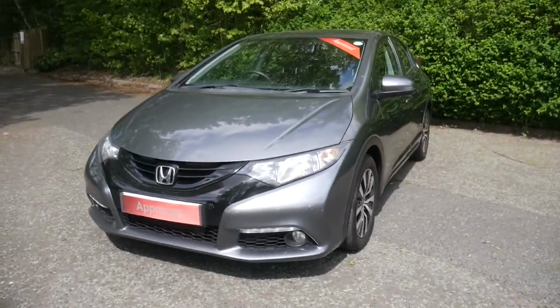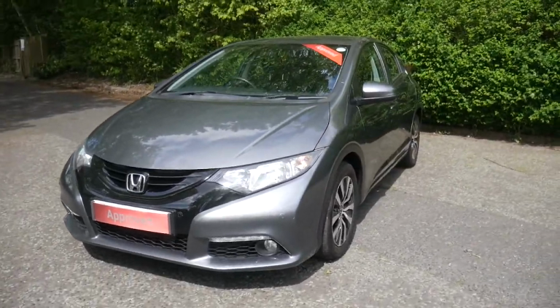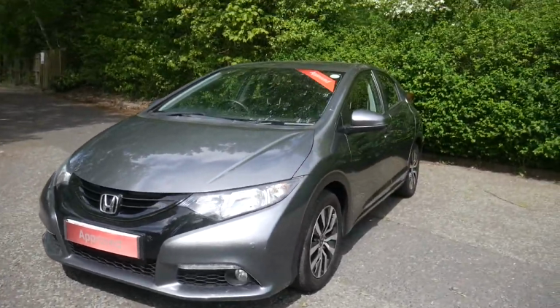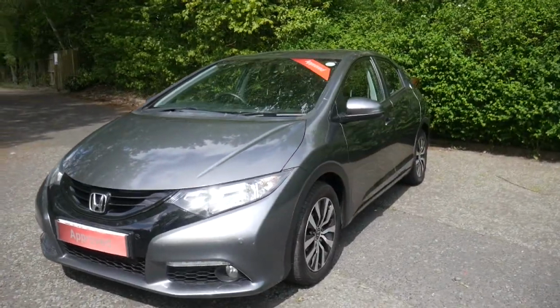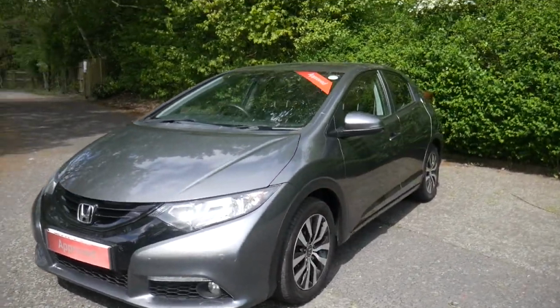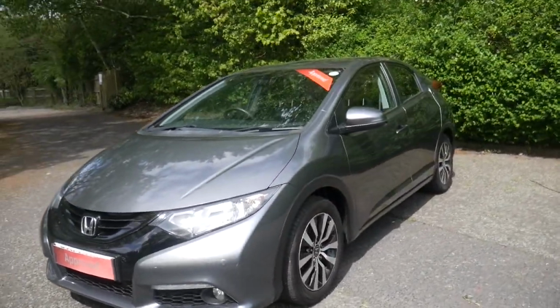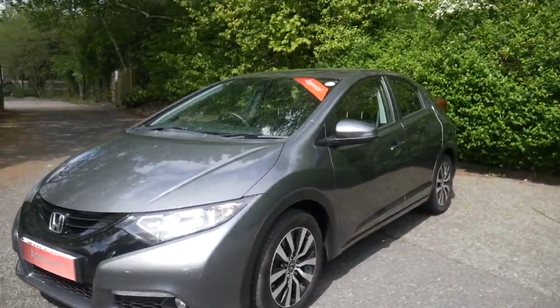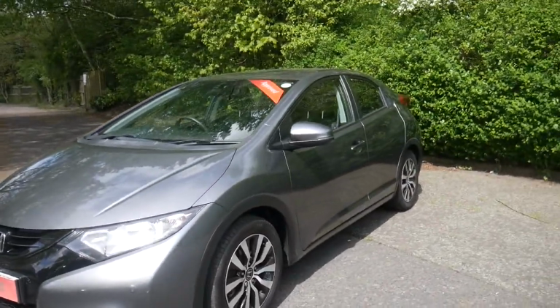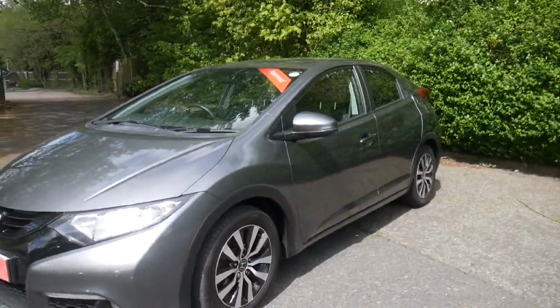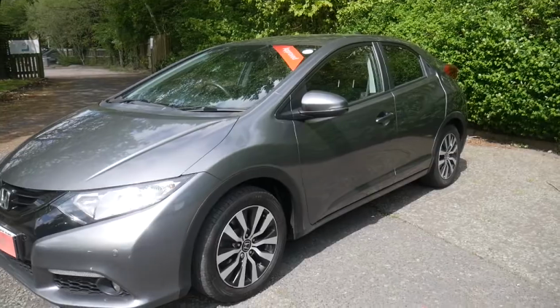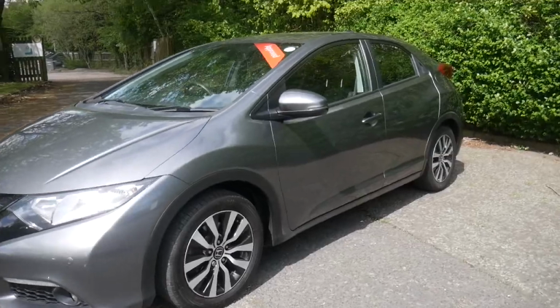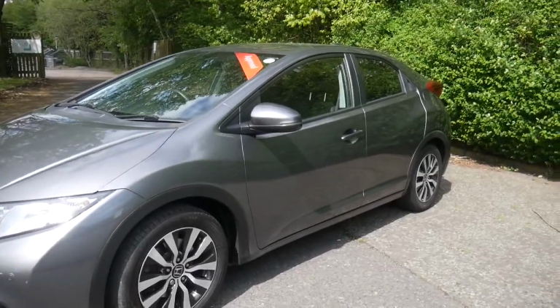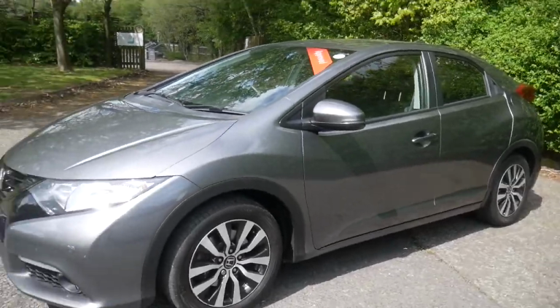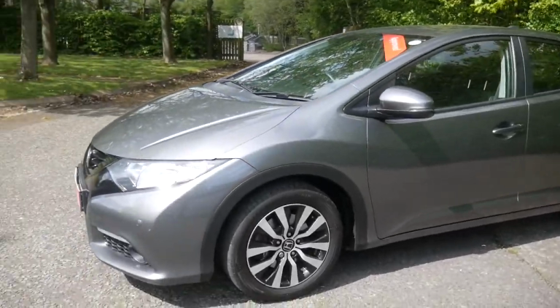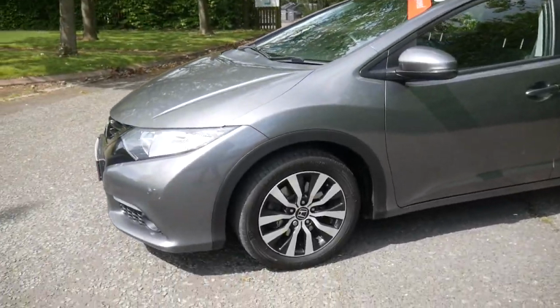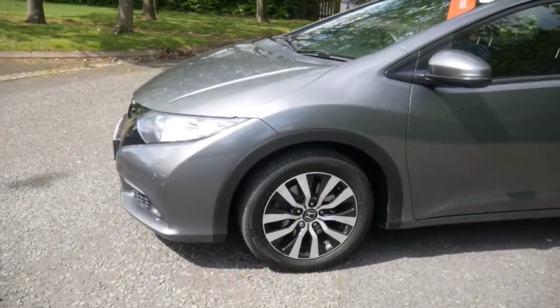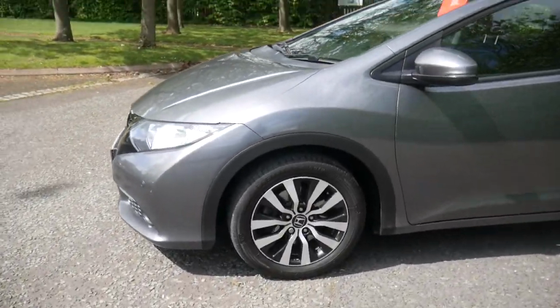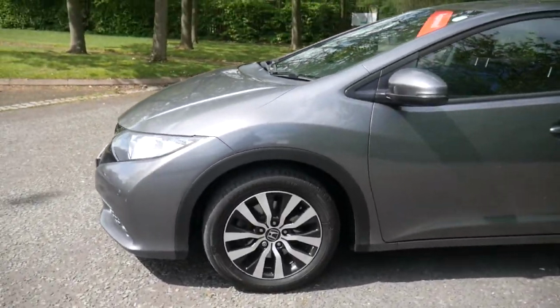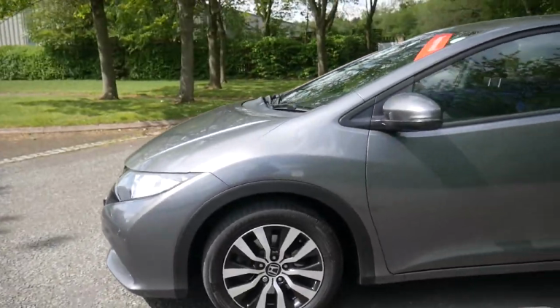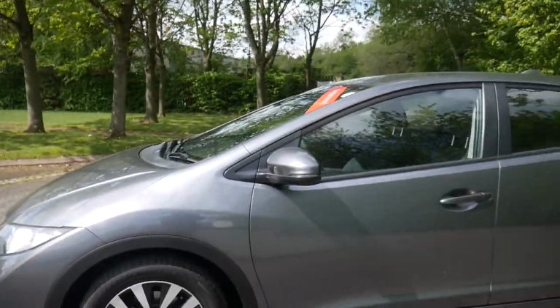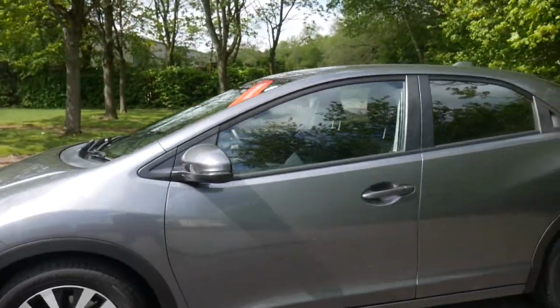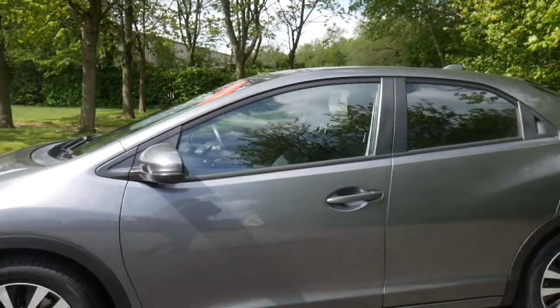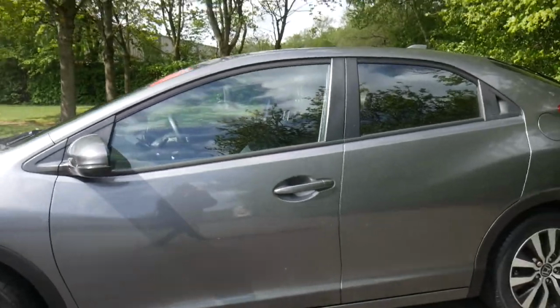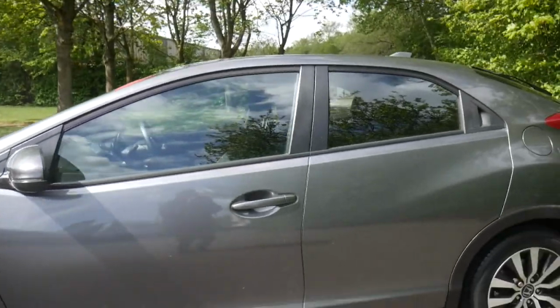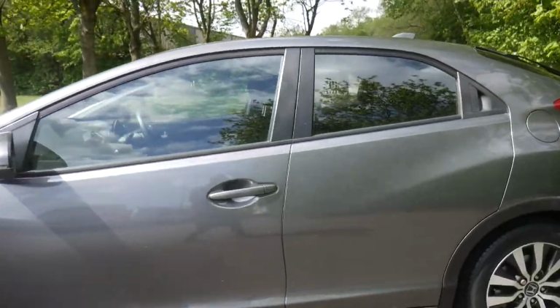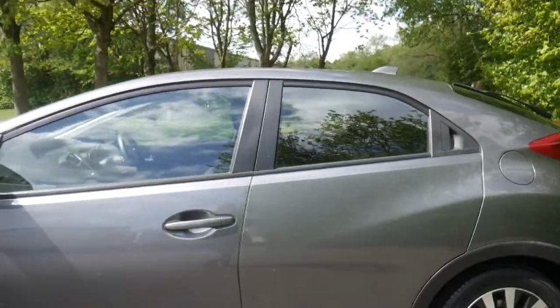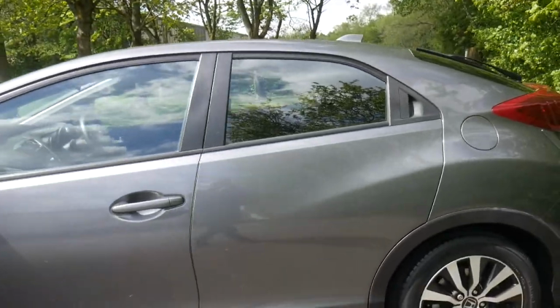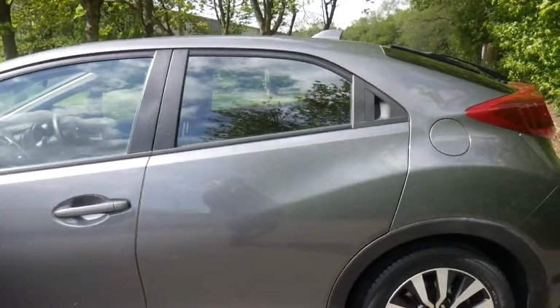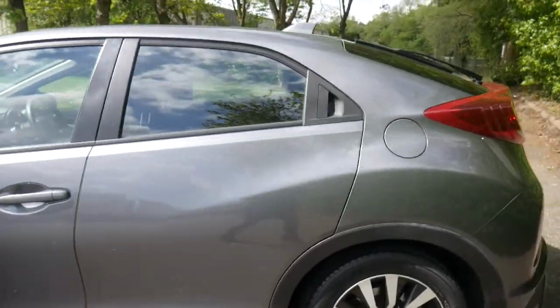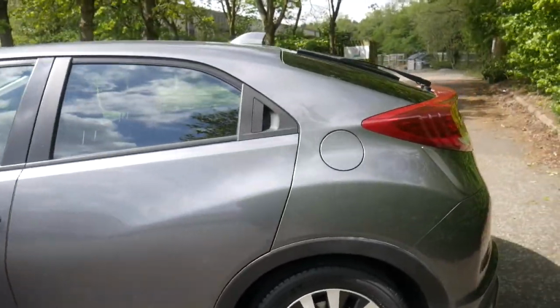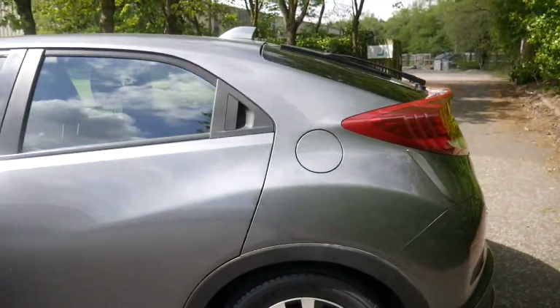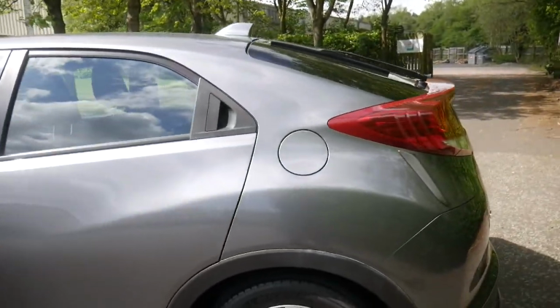We do get the front and reverse parking sensors as well as your reverse parking camera for added guidance. Two colour, 16 inch alloy wheels finished in this very popular metallic grey. We also get the rear wiper on this Civic.